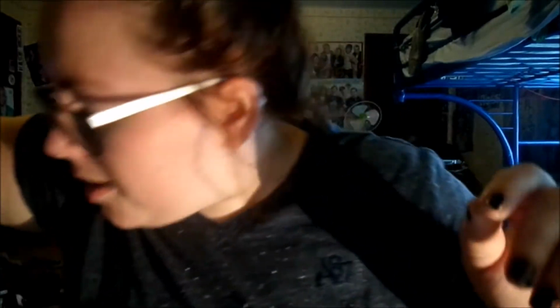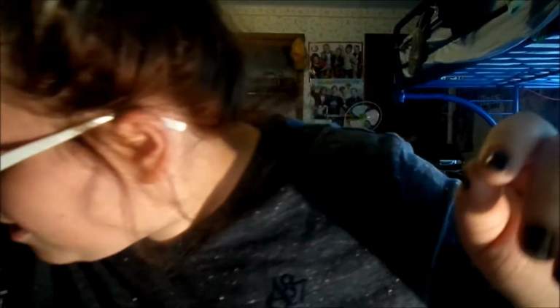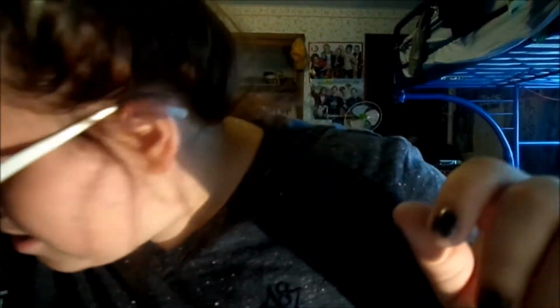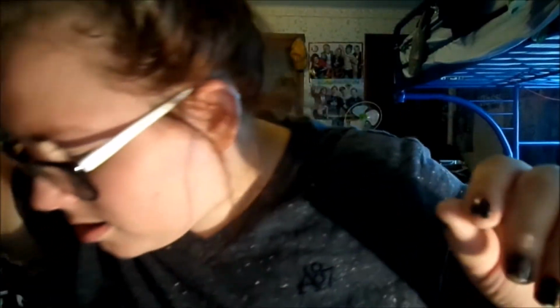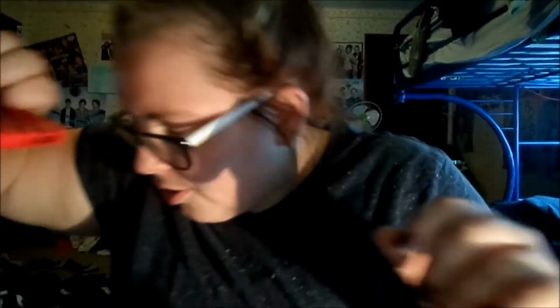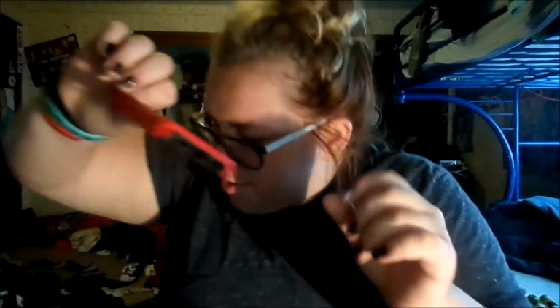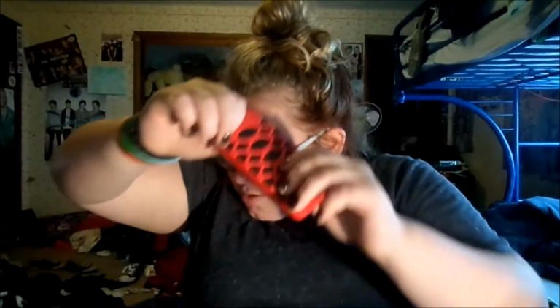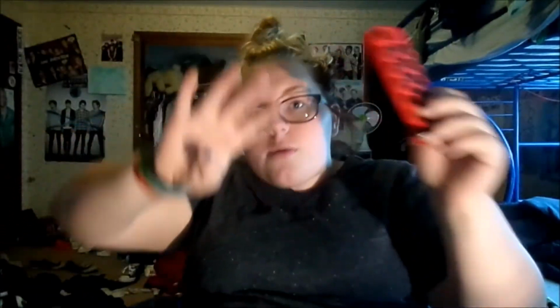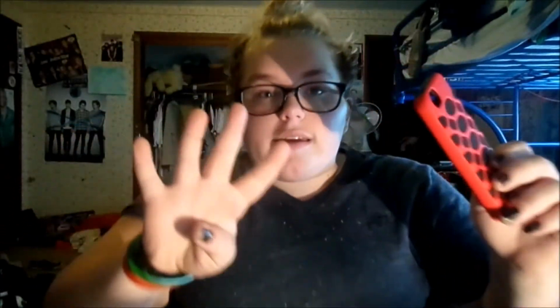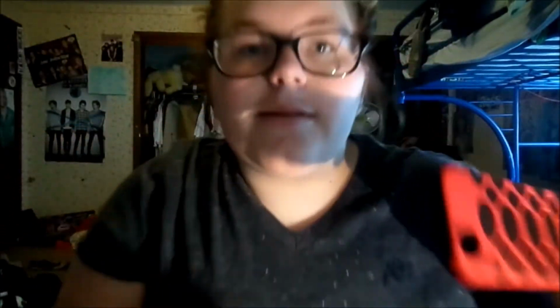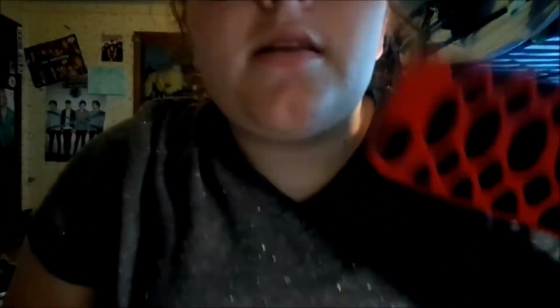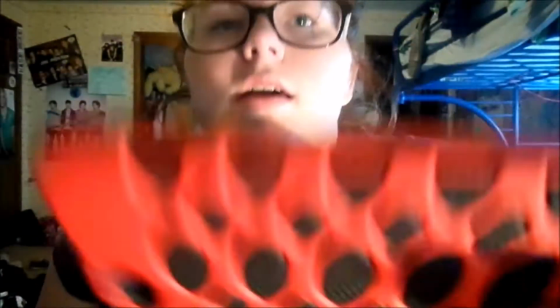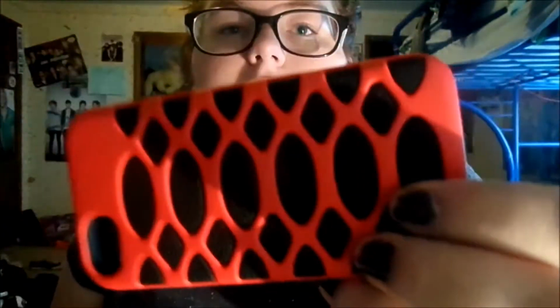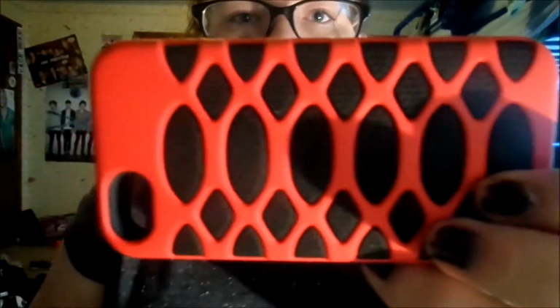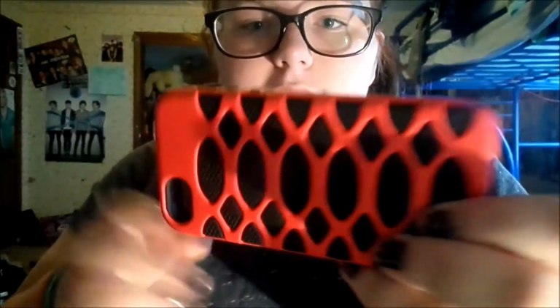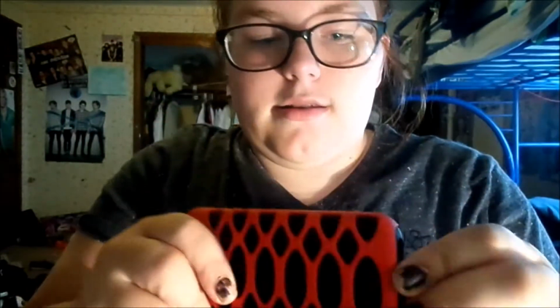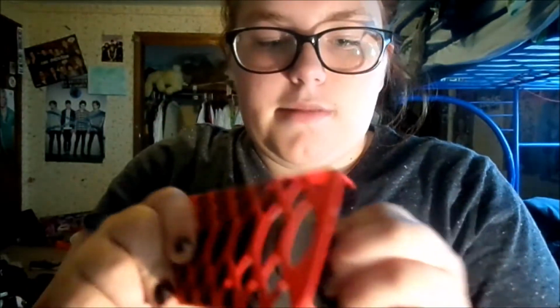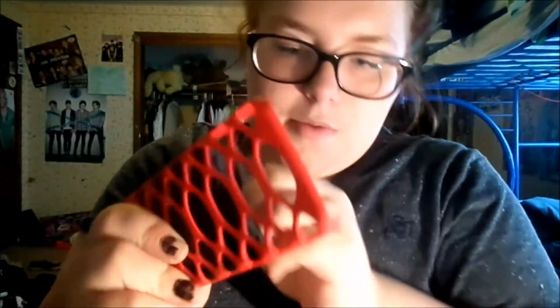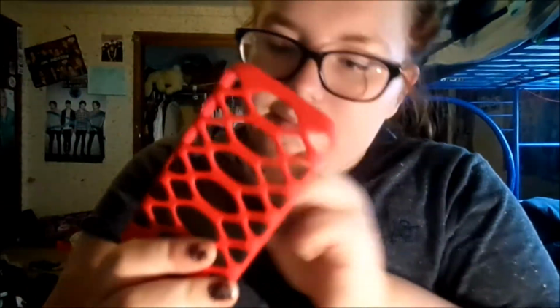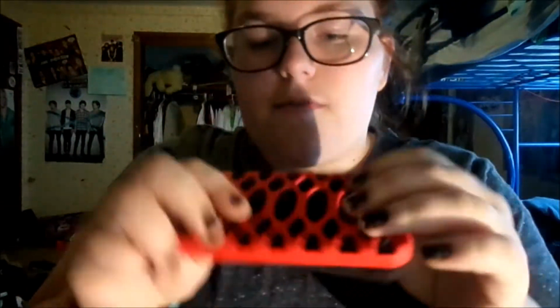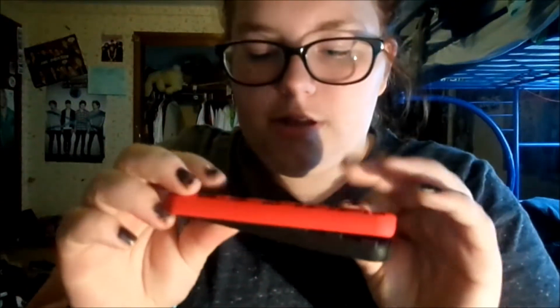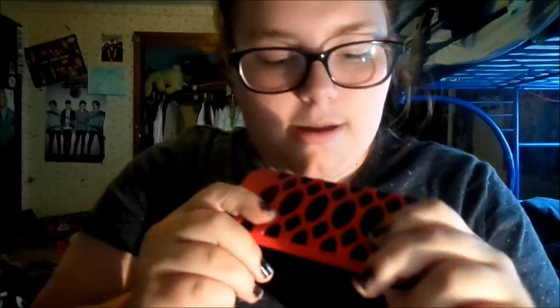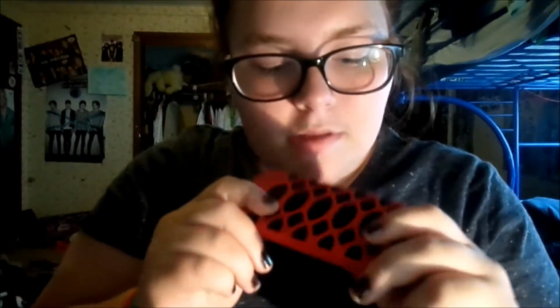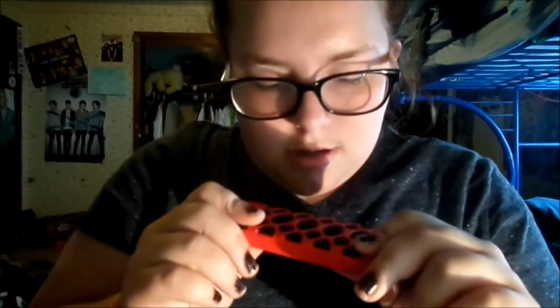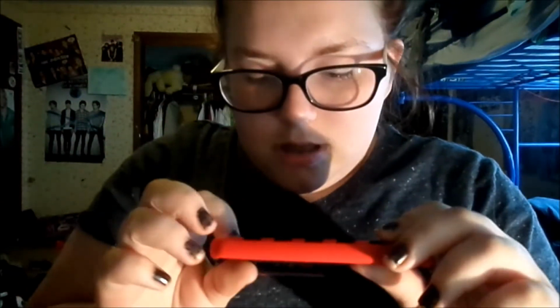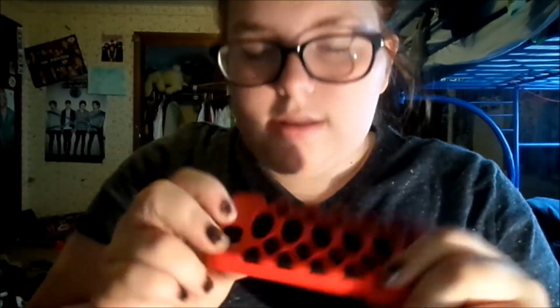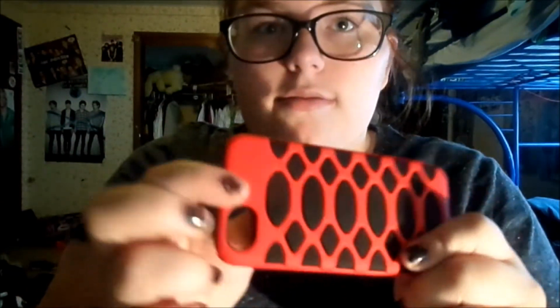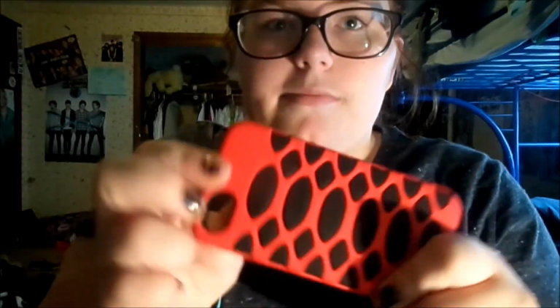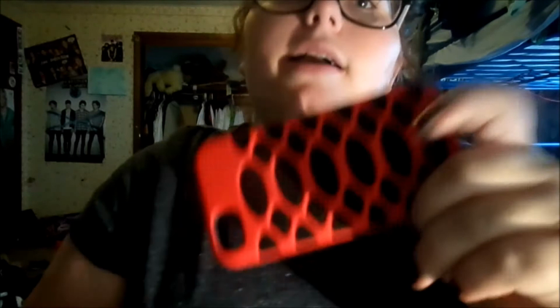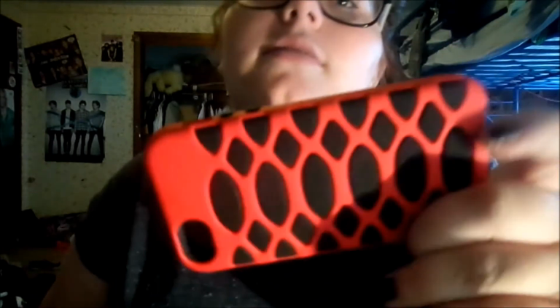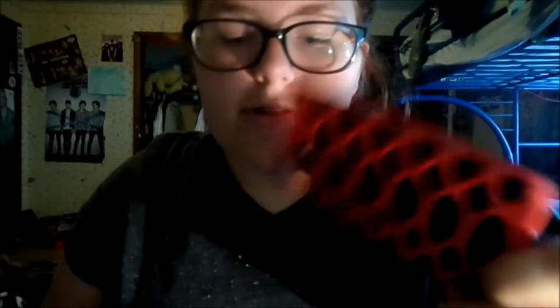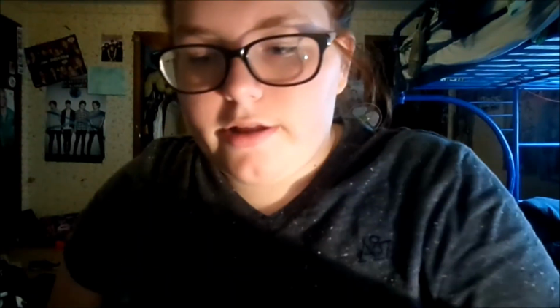Next case — there are like four more cases. This one is a case my mom bought me but I never used it. It's like this red and black — like my school colors.